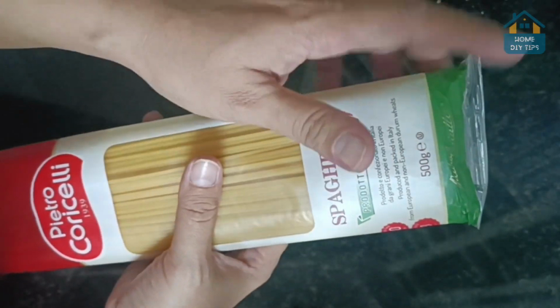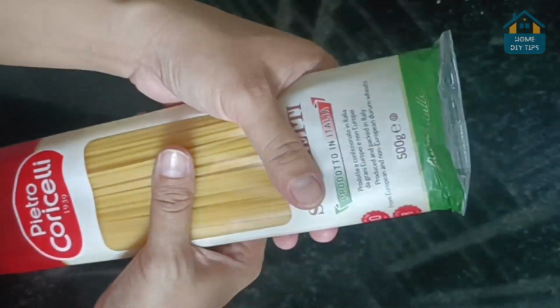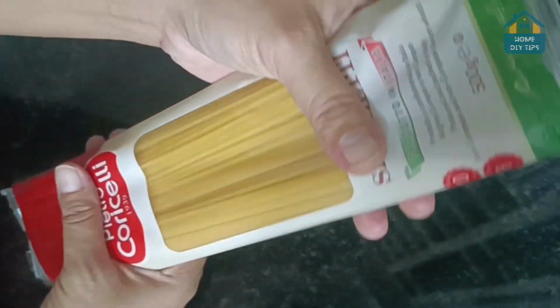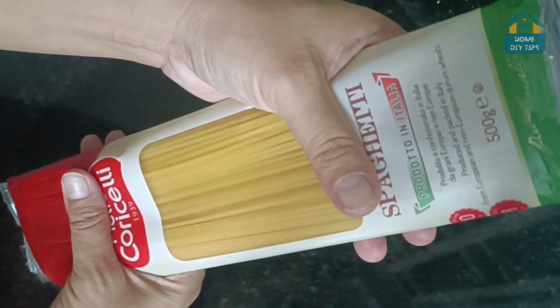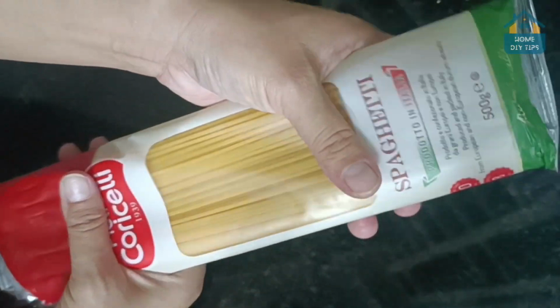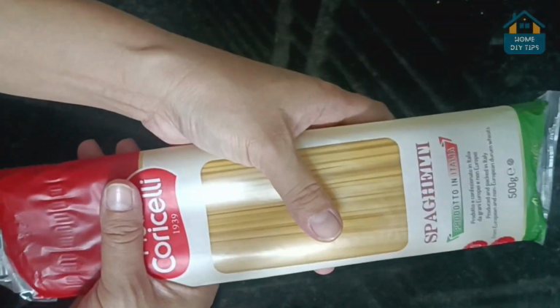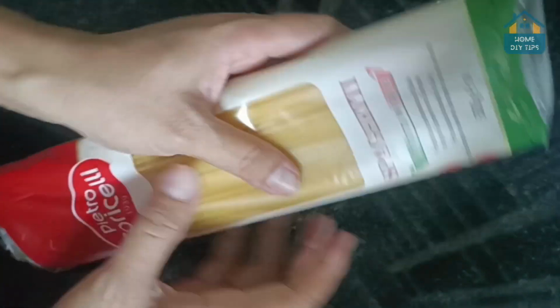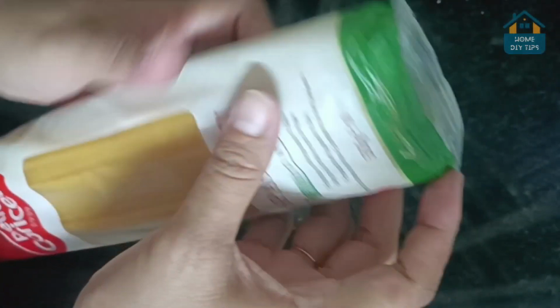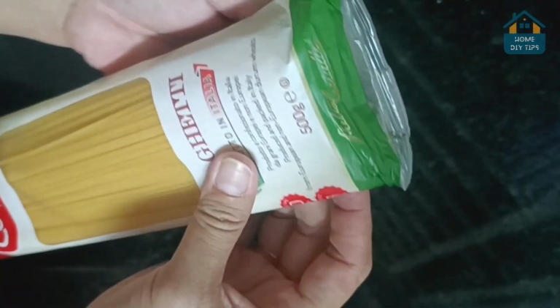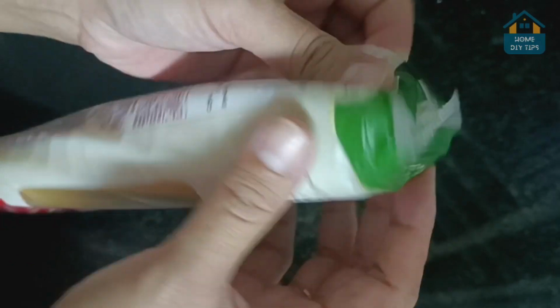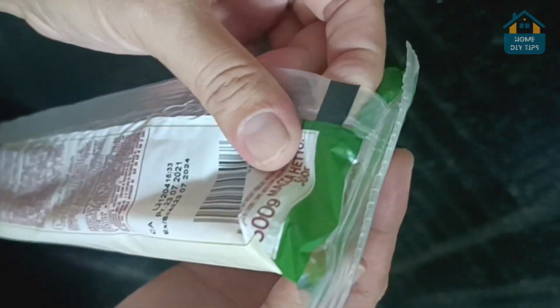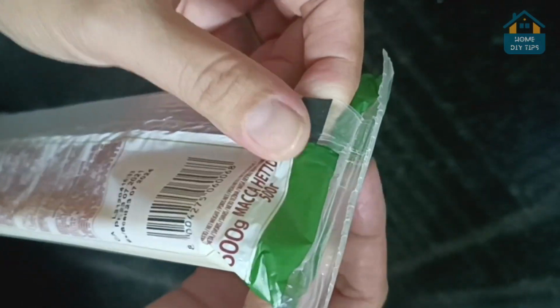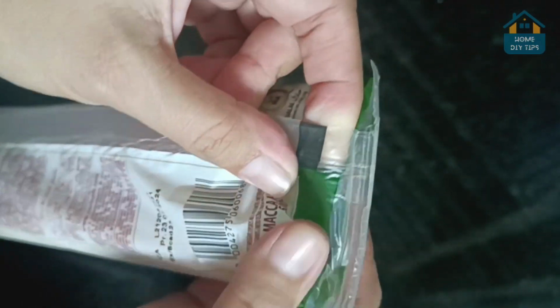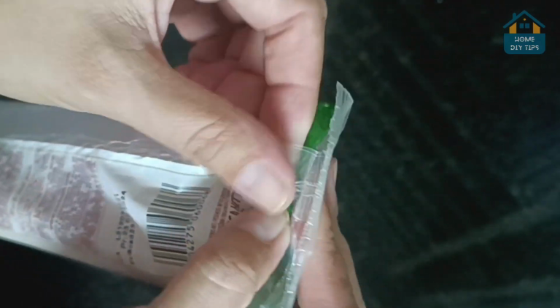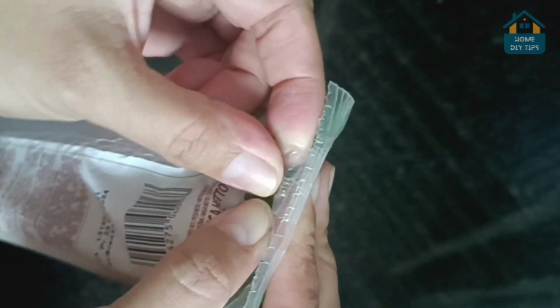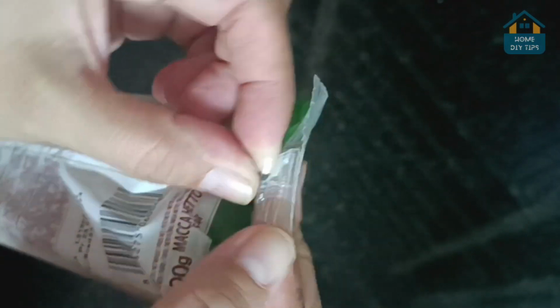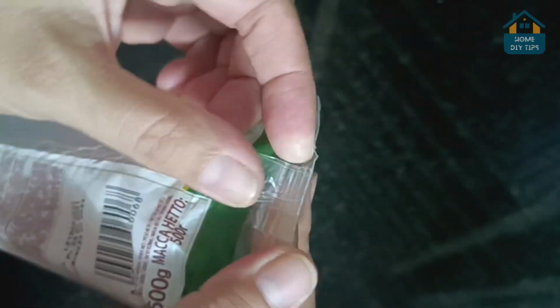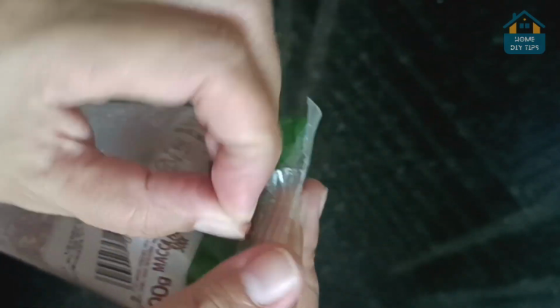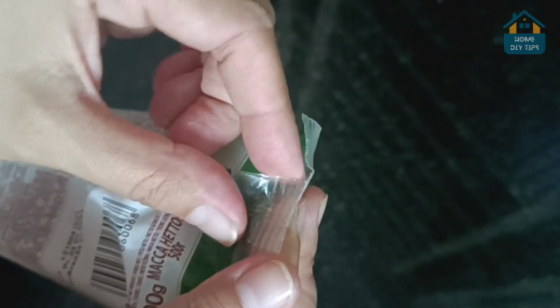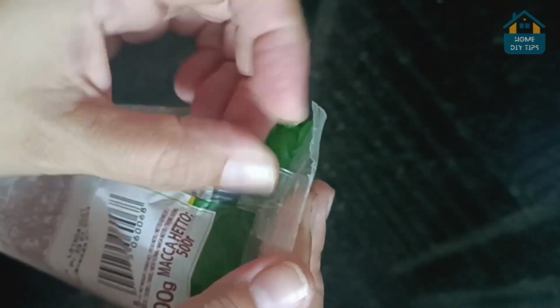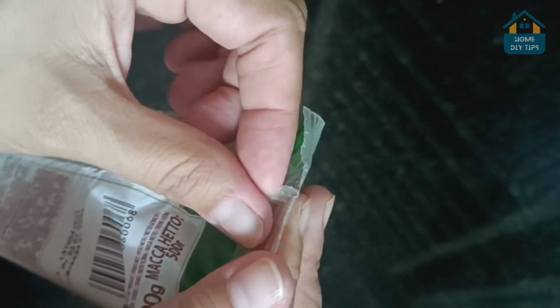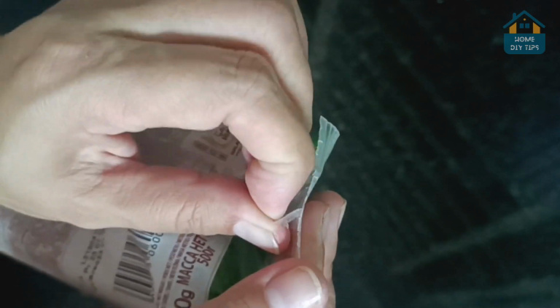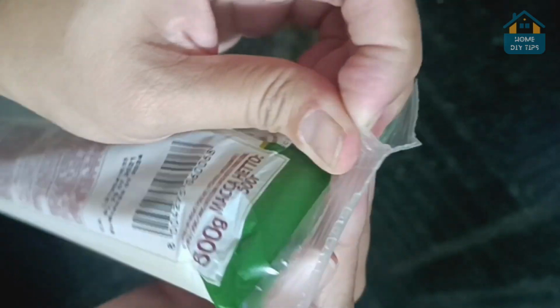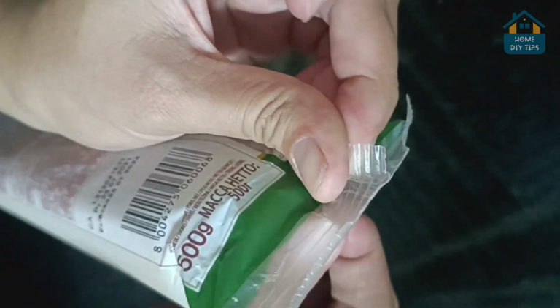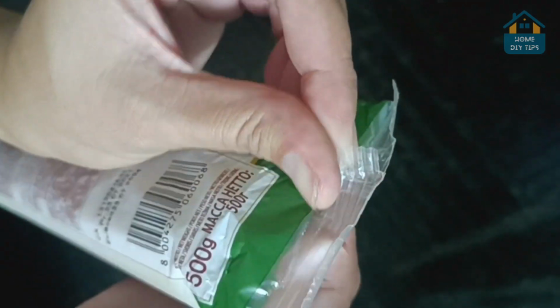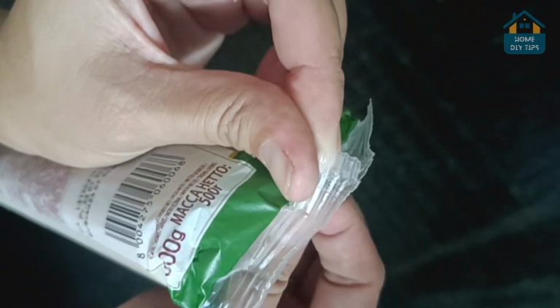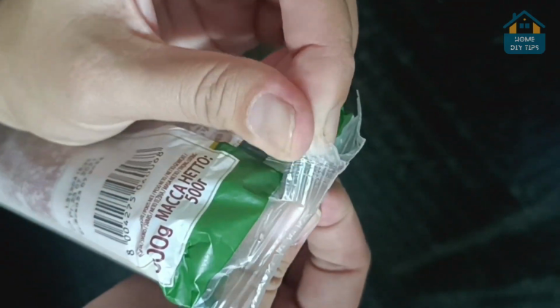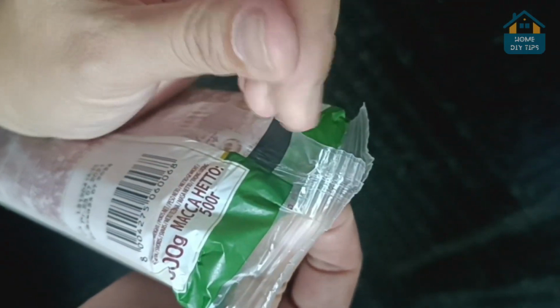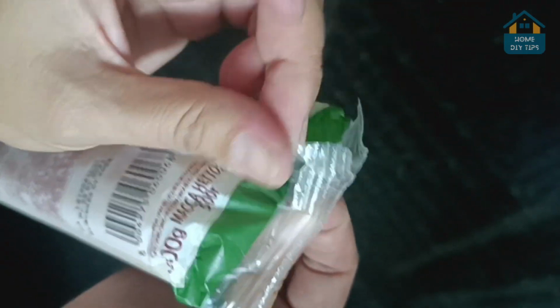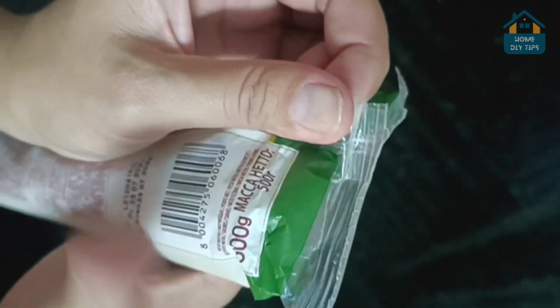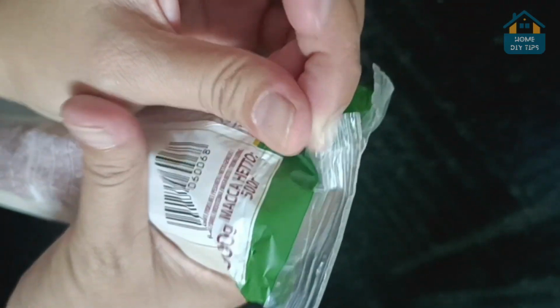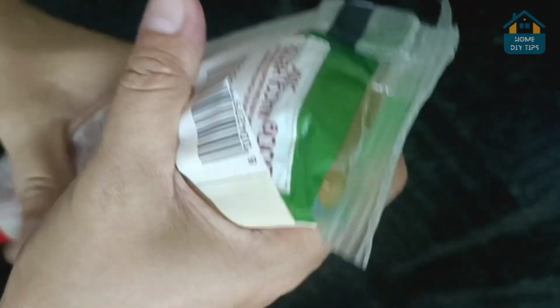Let's talk spaghetti. We all love a good pasta dish, right? But opening those packs can be a hassle. If you've been tearing them open crosswise, you know the struggle — torn packages and spilled noodles. But fear not, there's a better way.